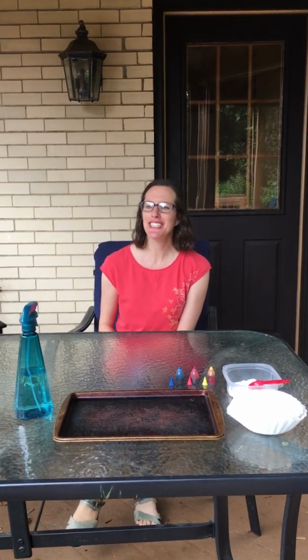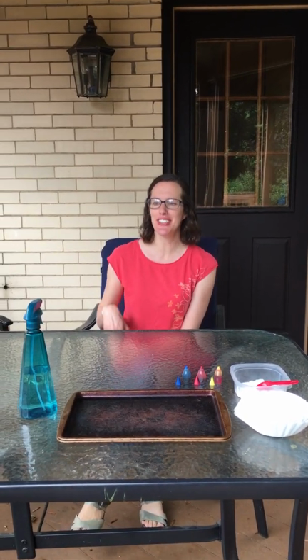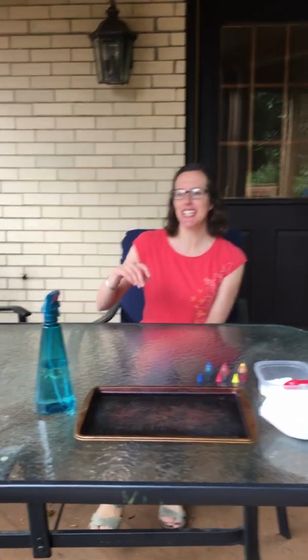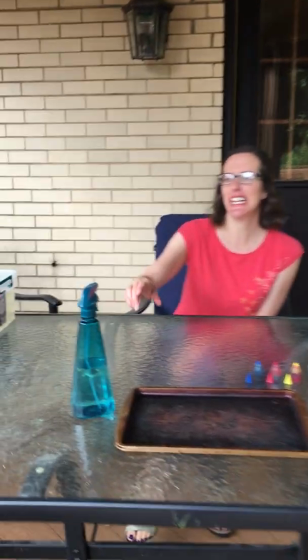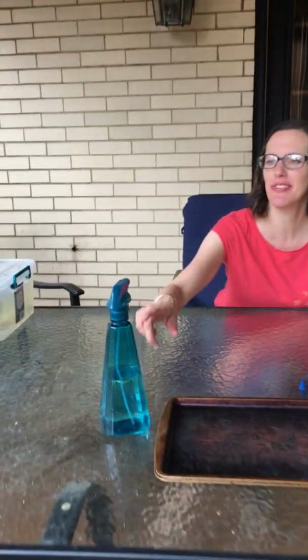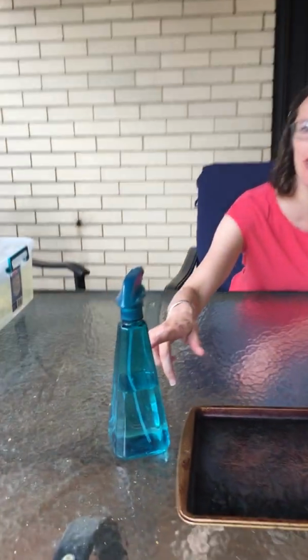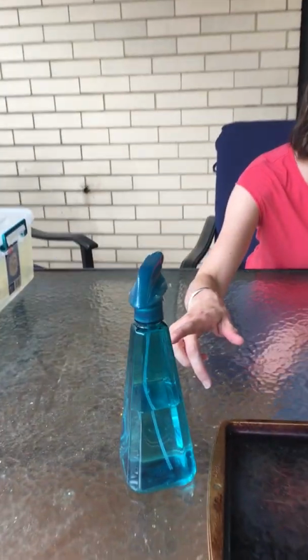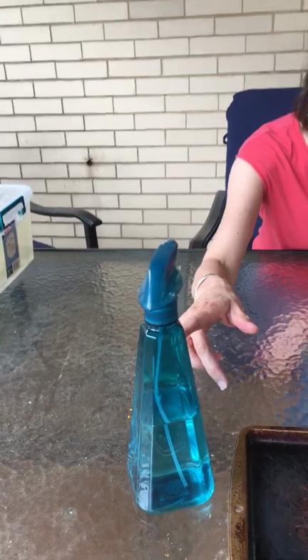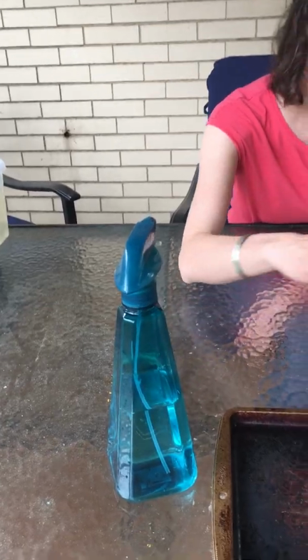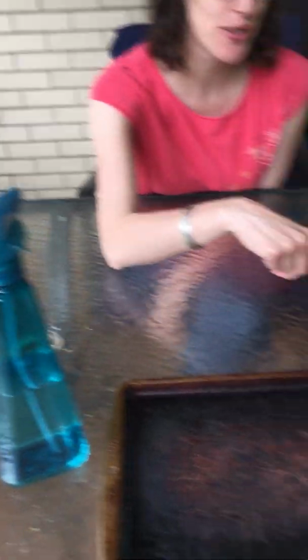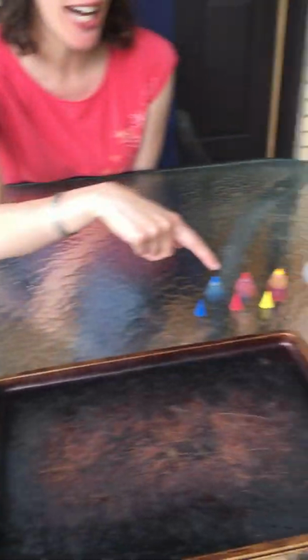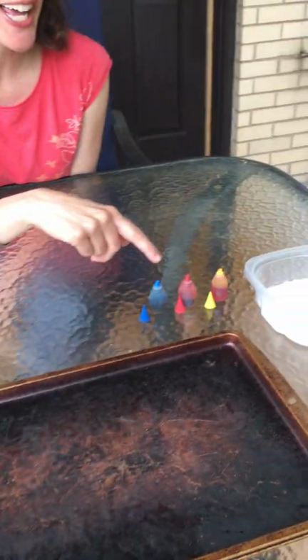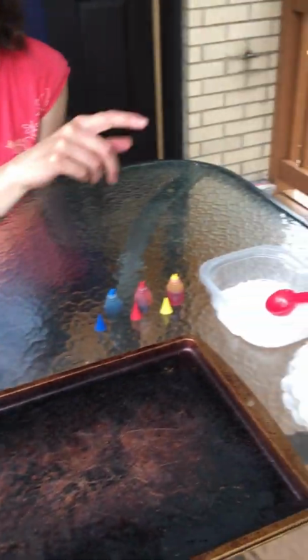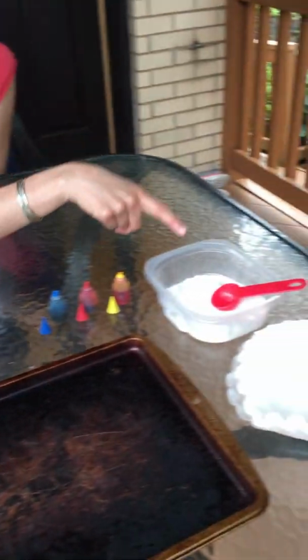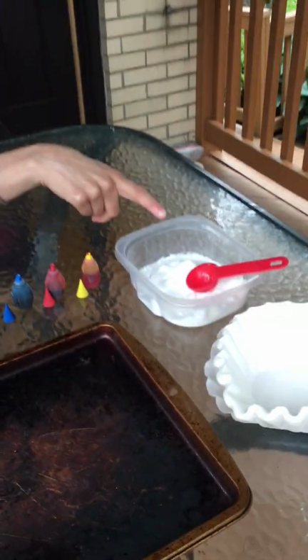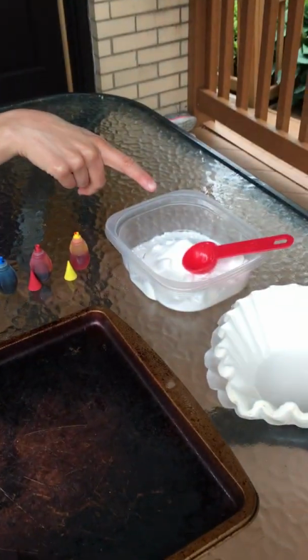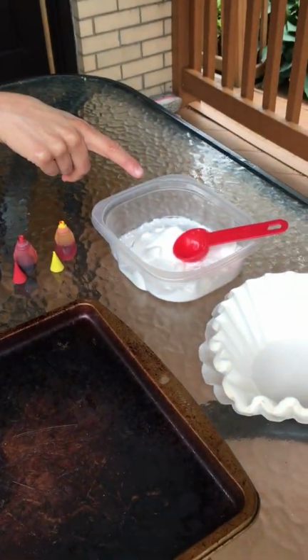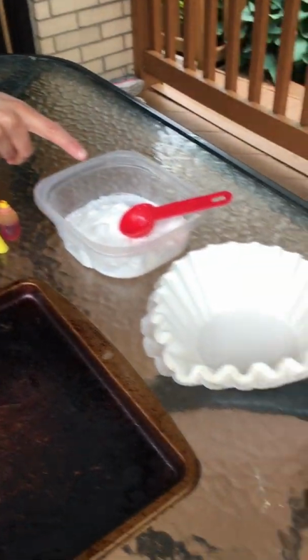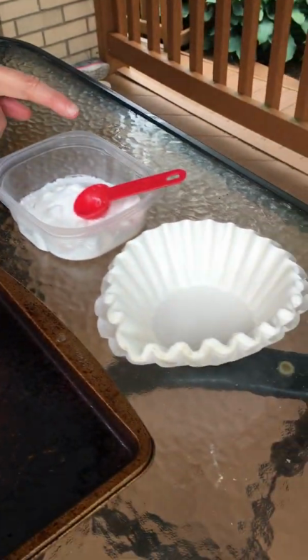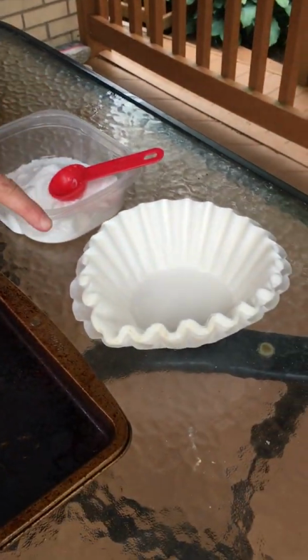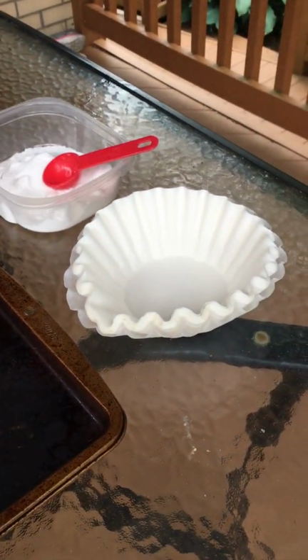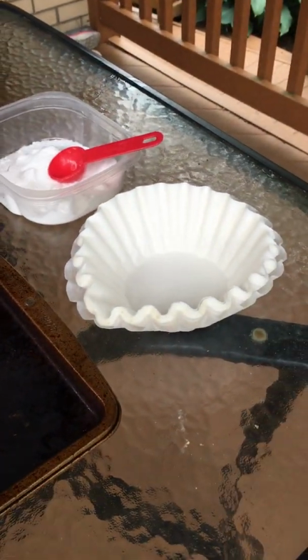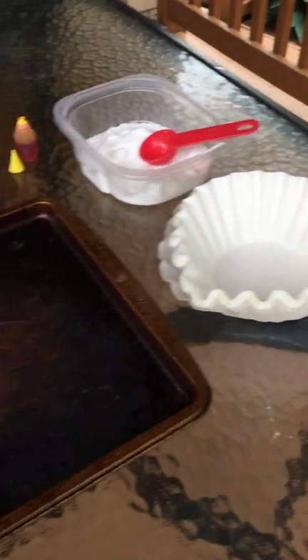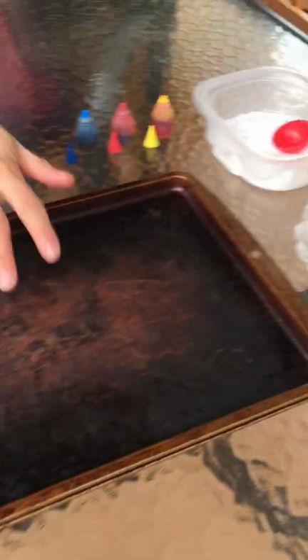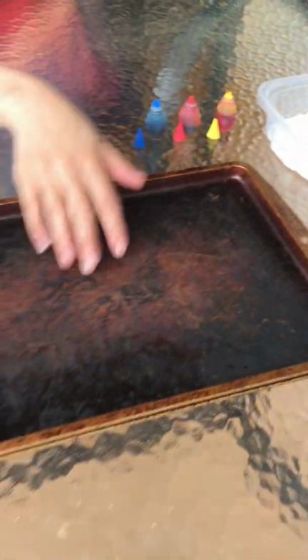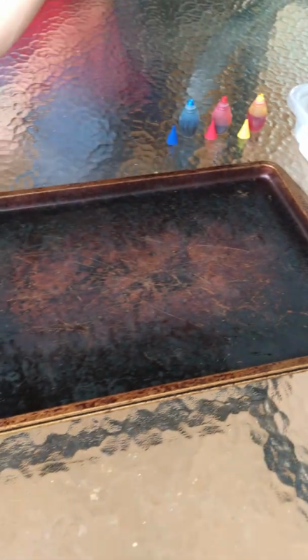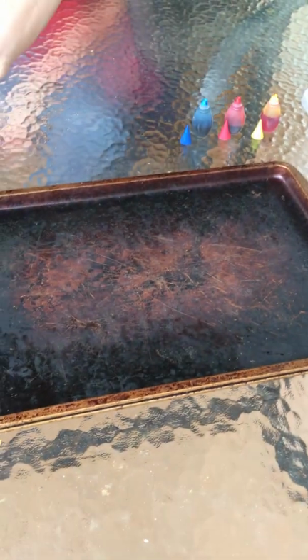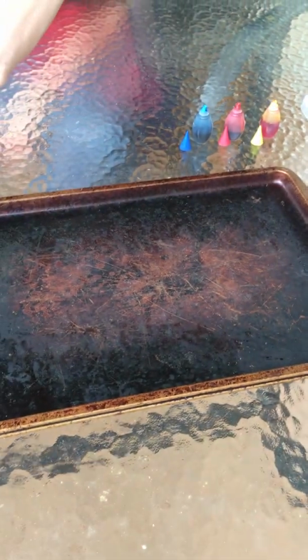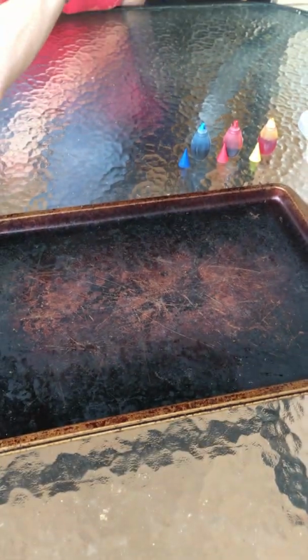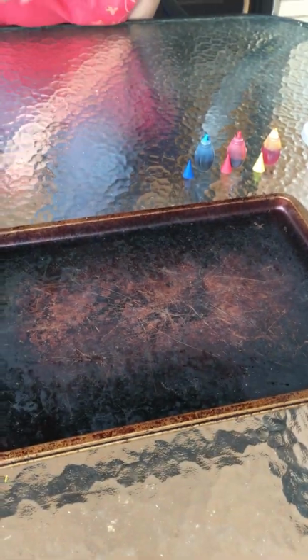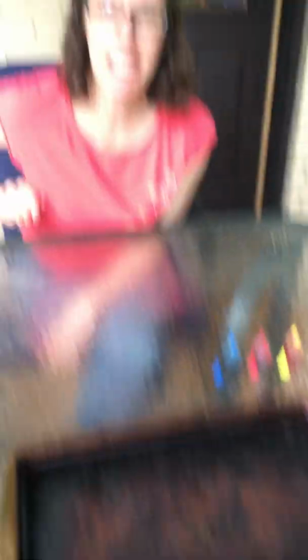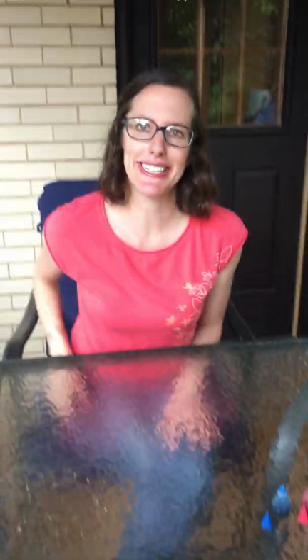To do that you need vinegar, food dye, baking soda, some coffee filters, and something to do it on so you don't make a mess.